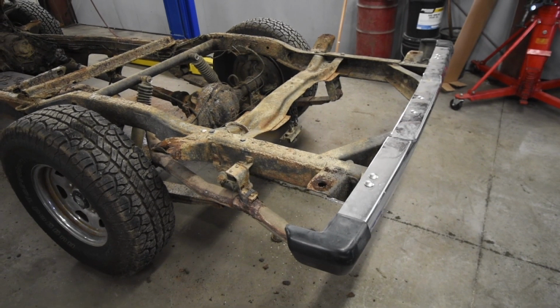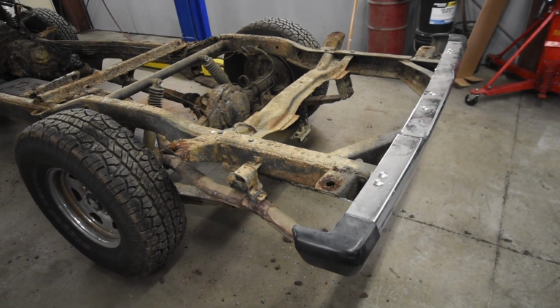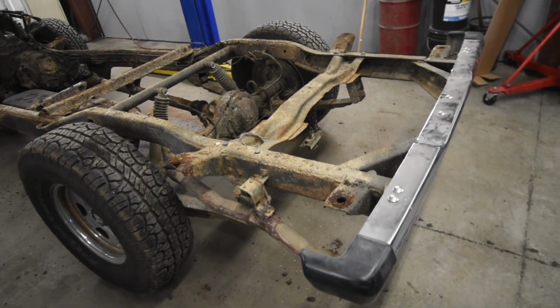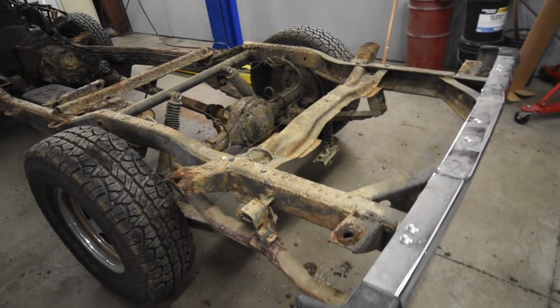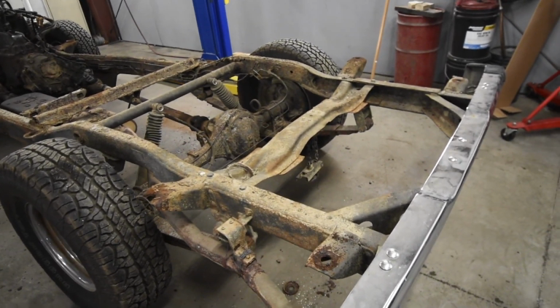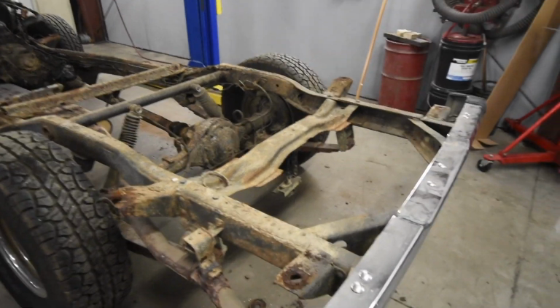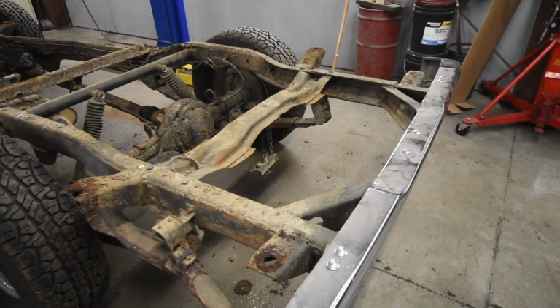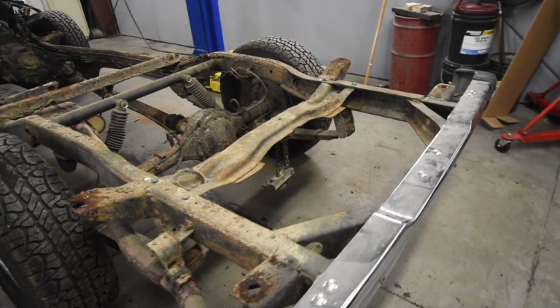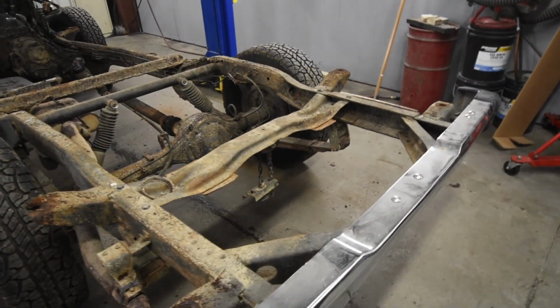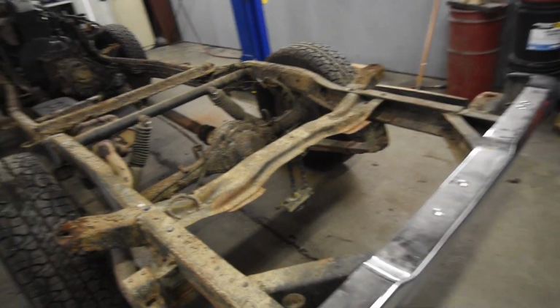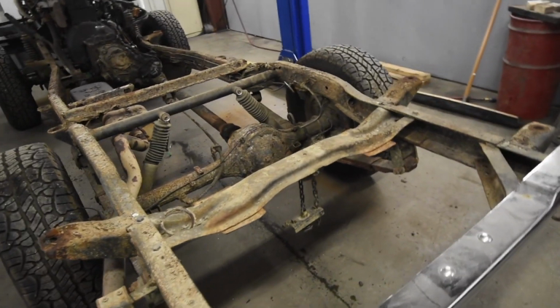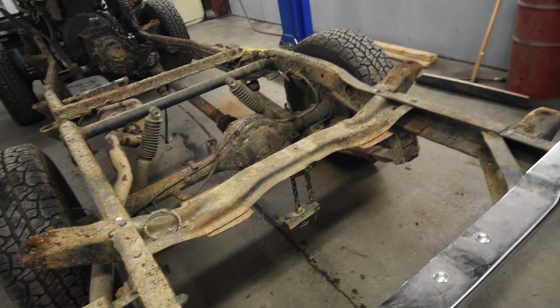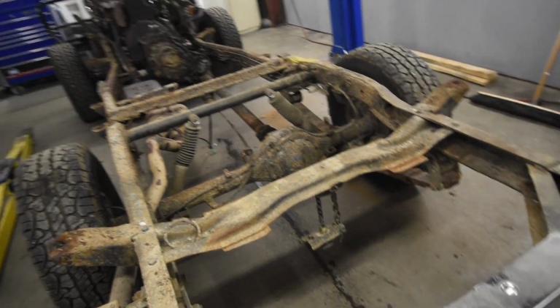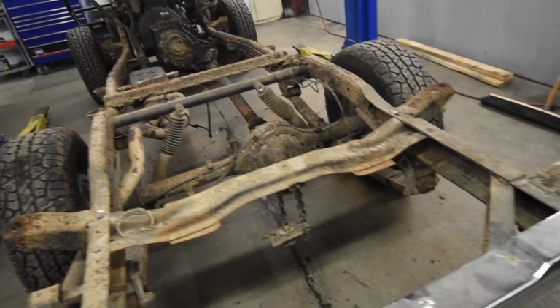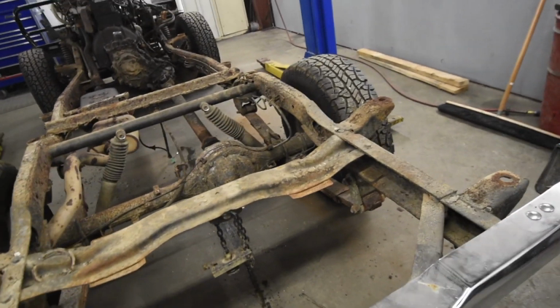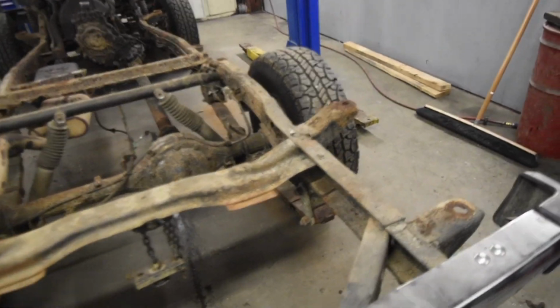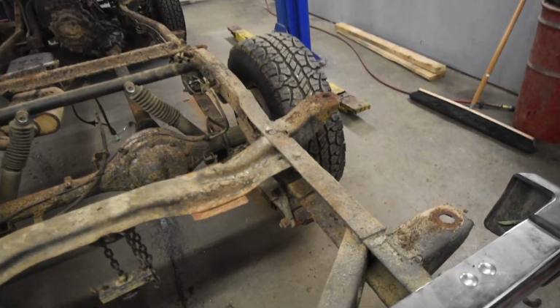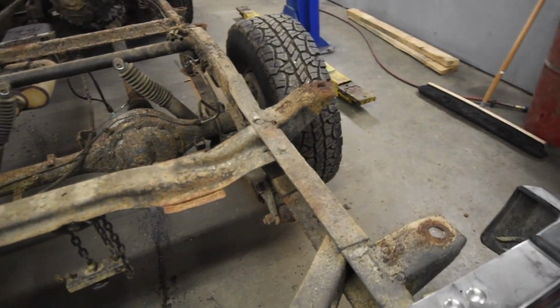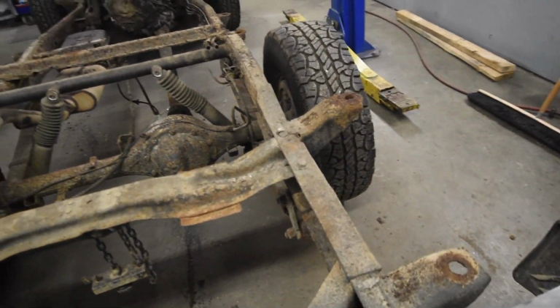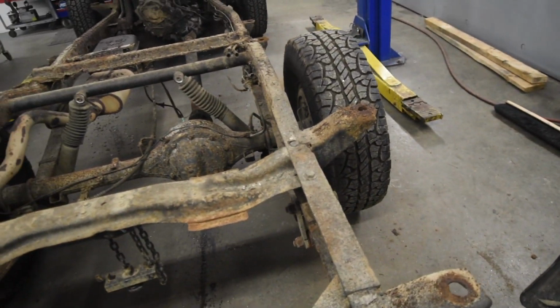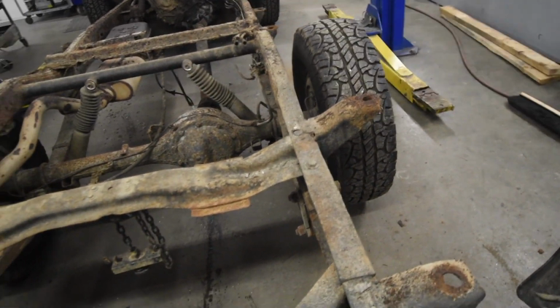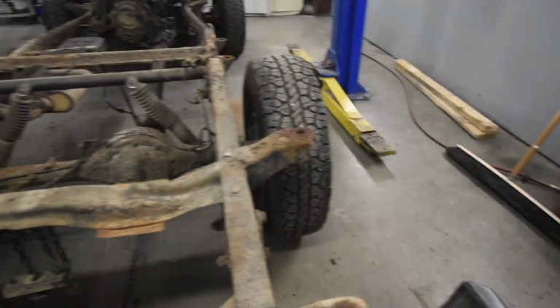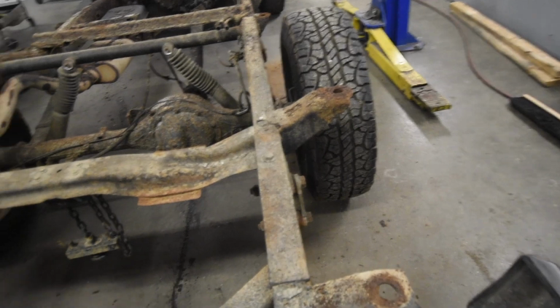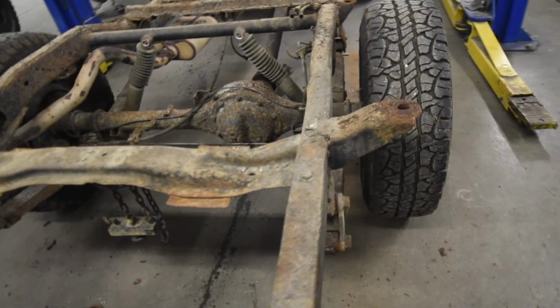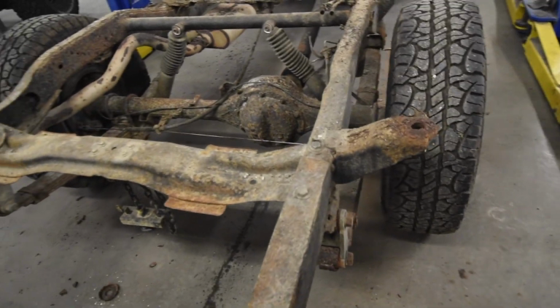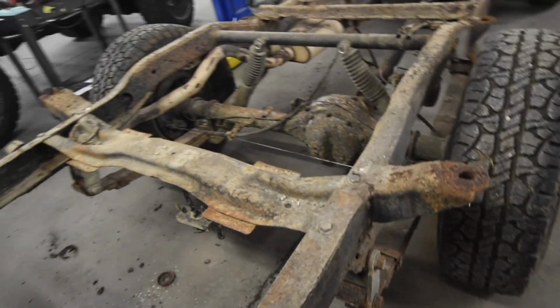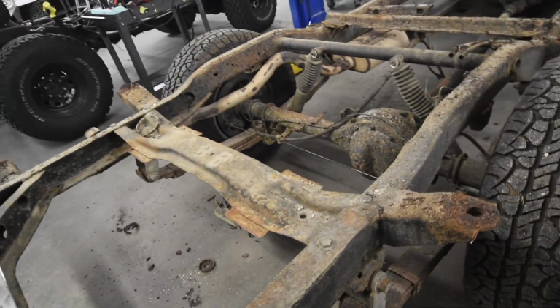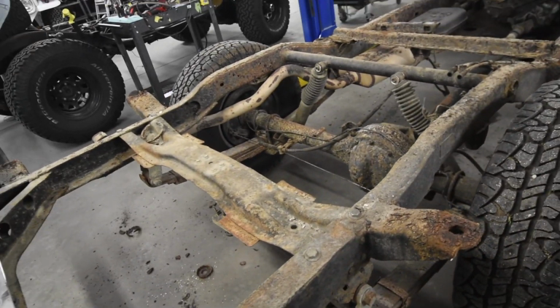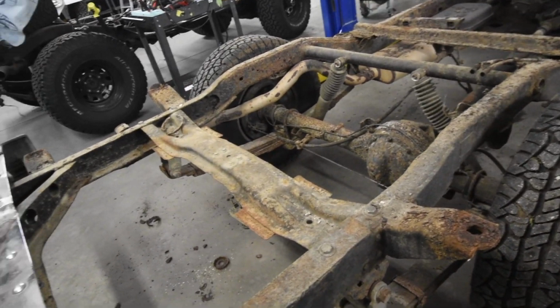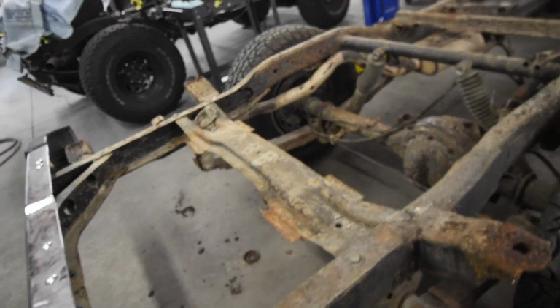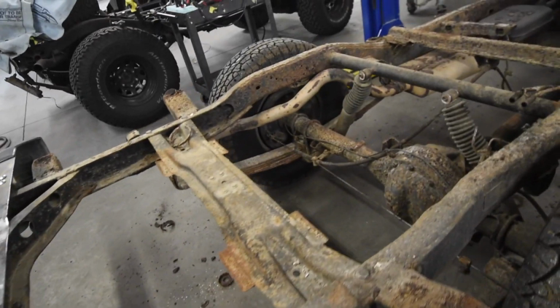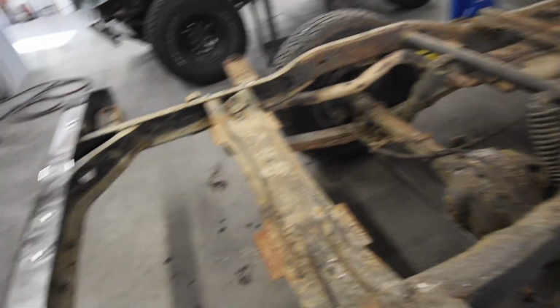With the body removed from the frame, this will give you a much better look at what's actually going on. This frame has been punky for a real long time, and as you can see there's weld-over scab plates all over this — there's like six of them in the rear going over the spring.